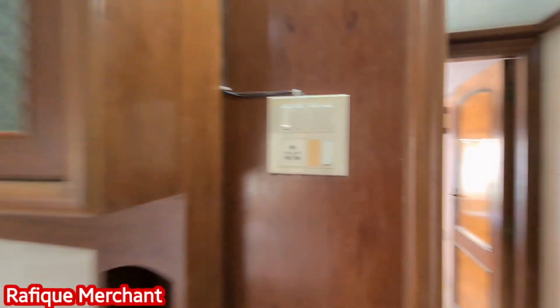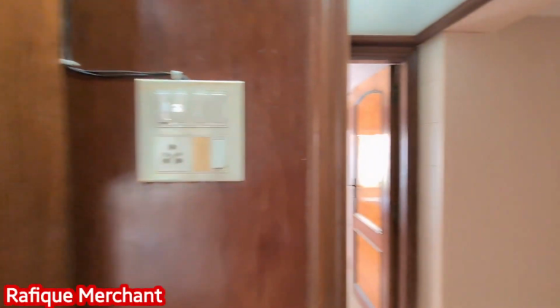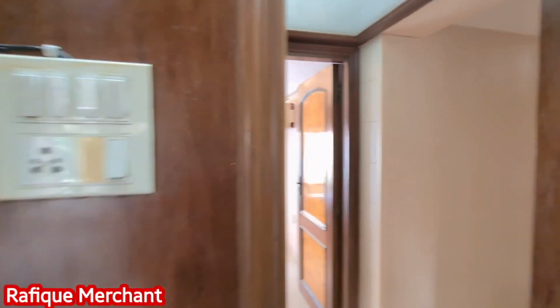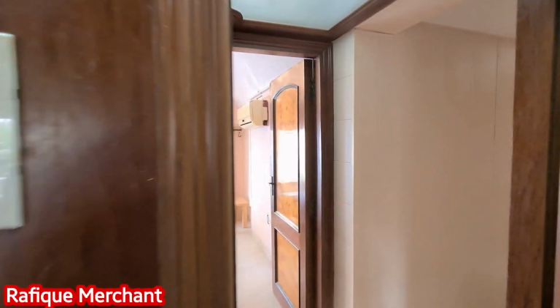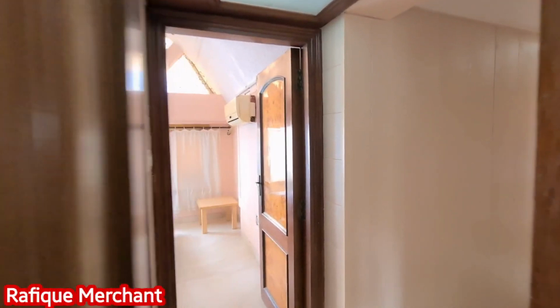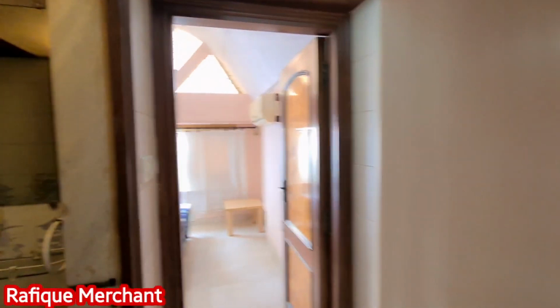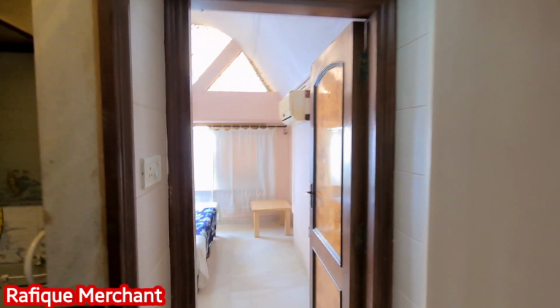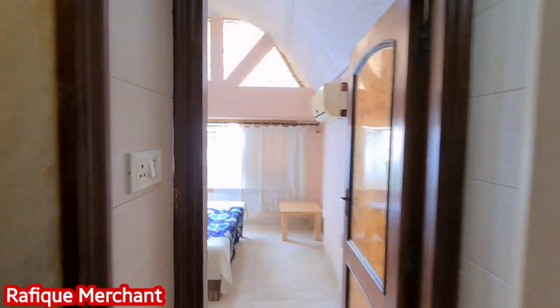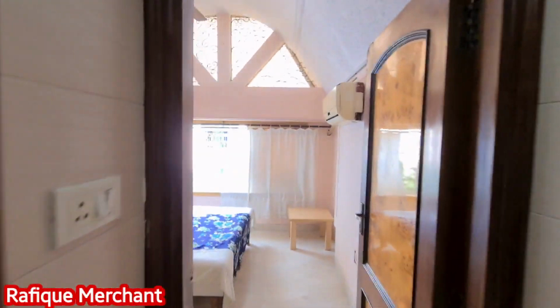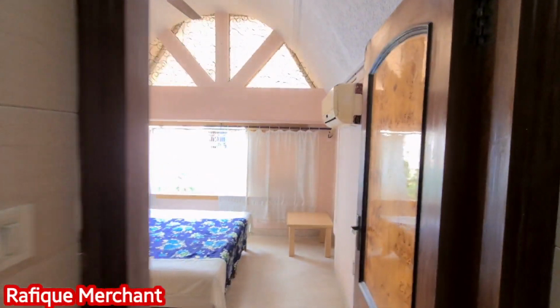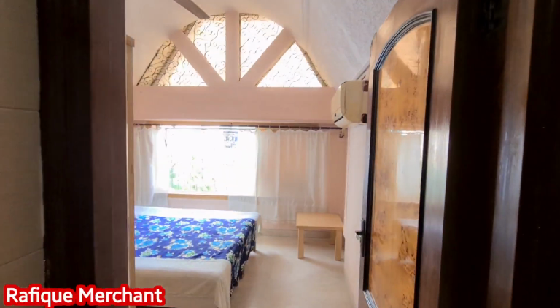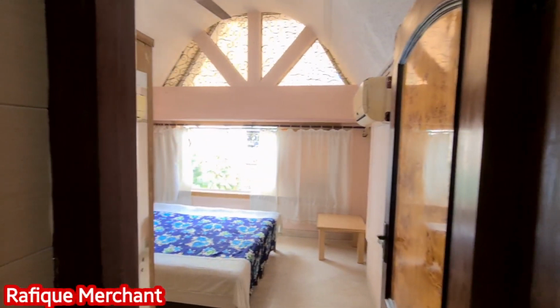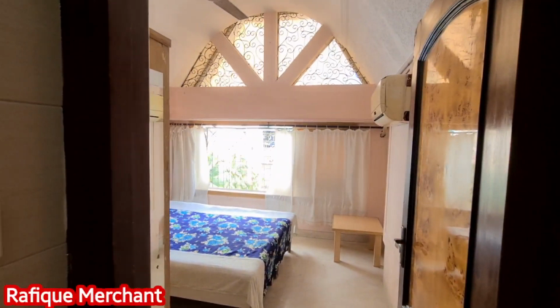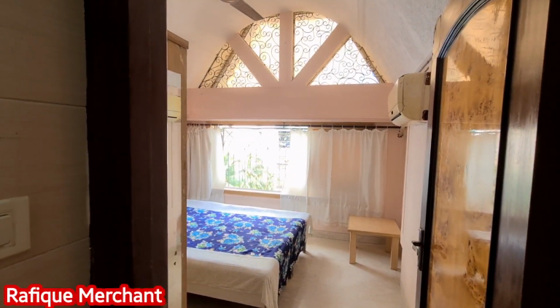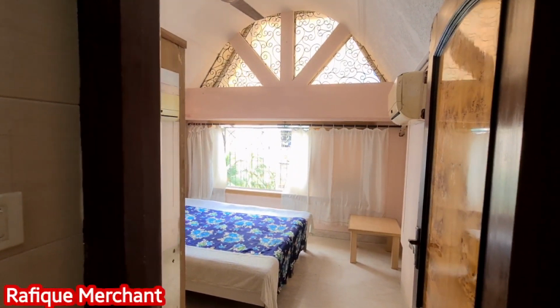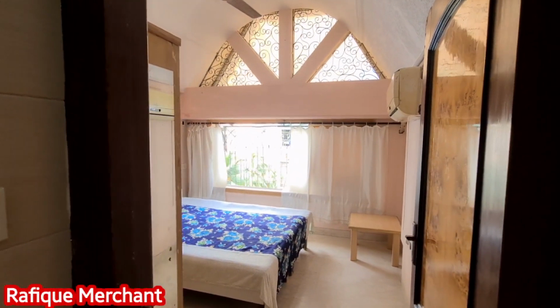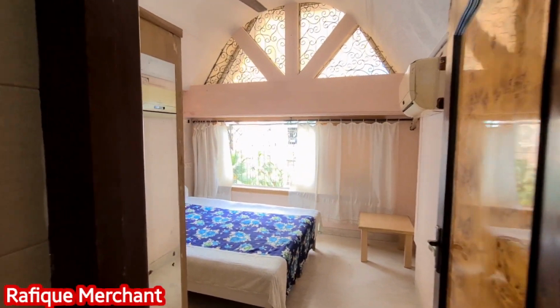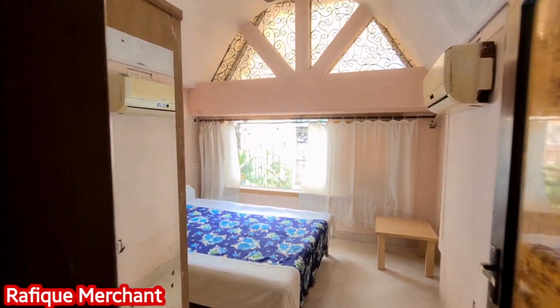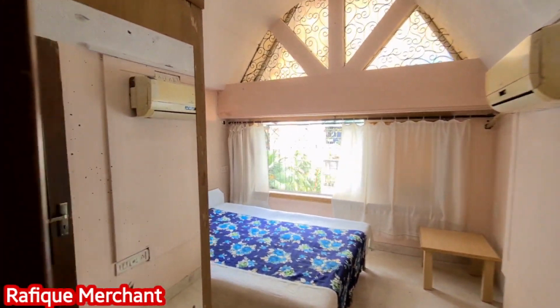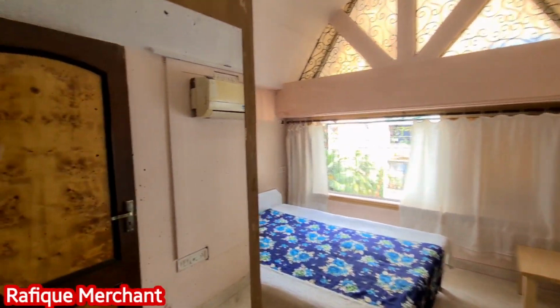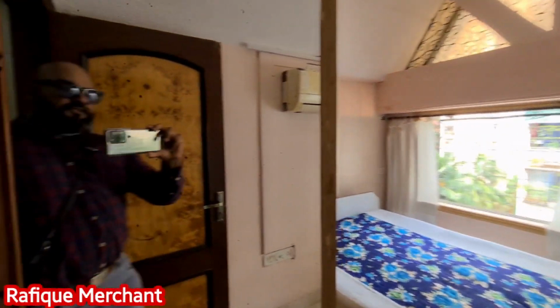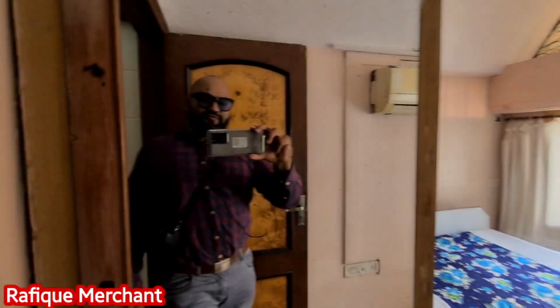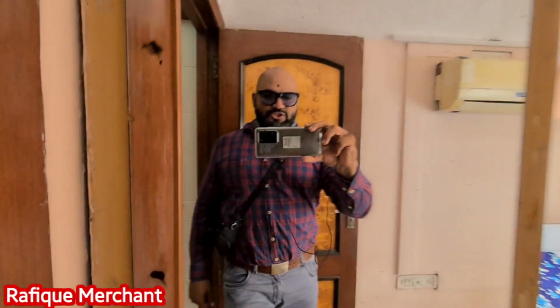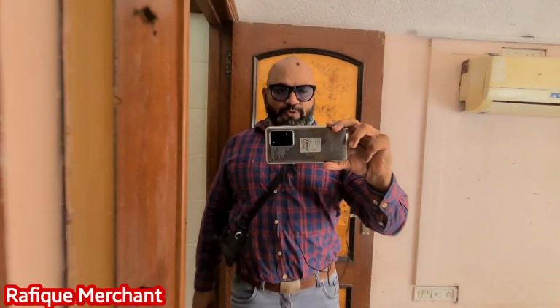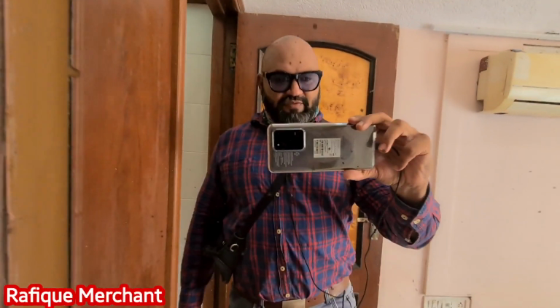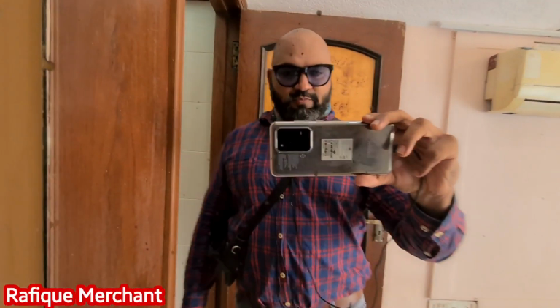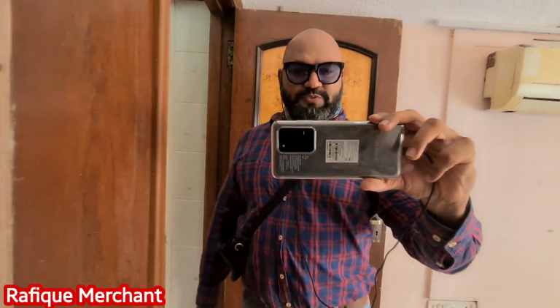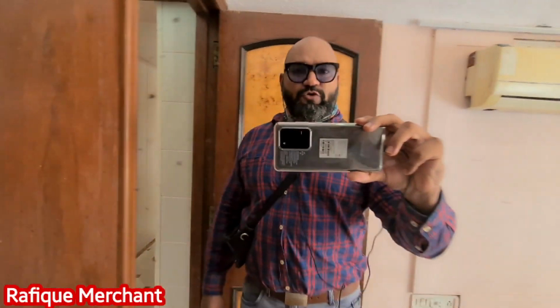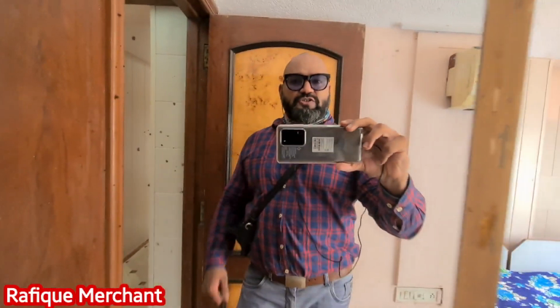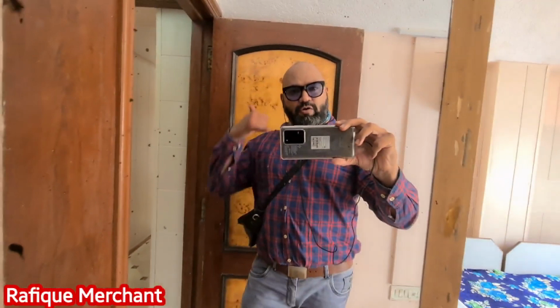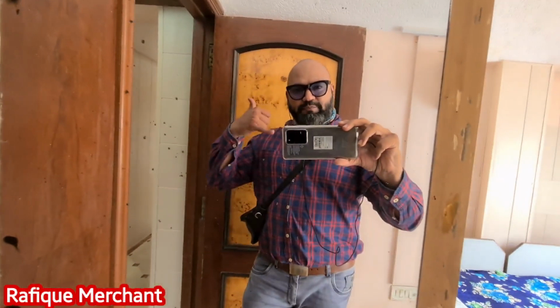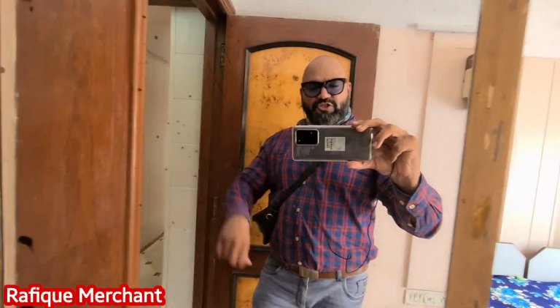2BHK, about 840 built-up with an open car parking space as well. Rafiq Merchant — new properties every day on my YouTube channel. If you want to rent yourself, holler at me. Cheers.